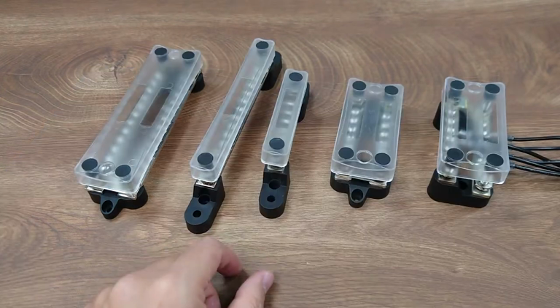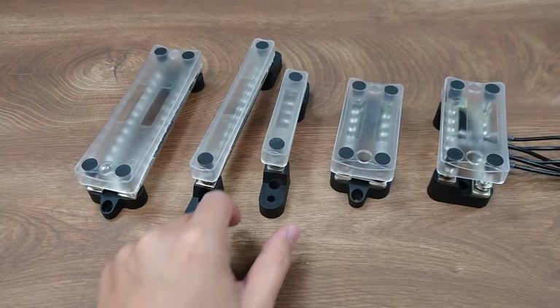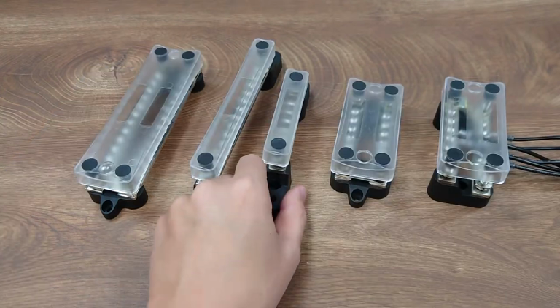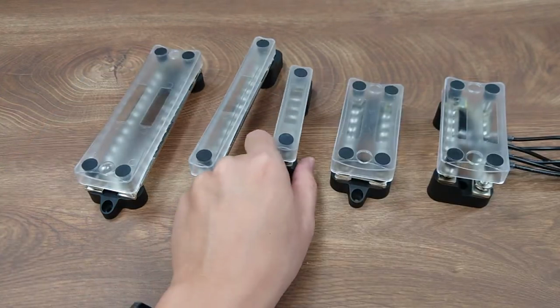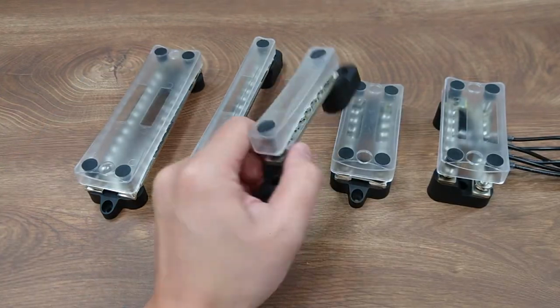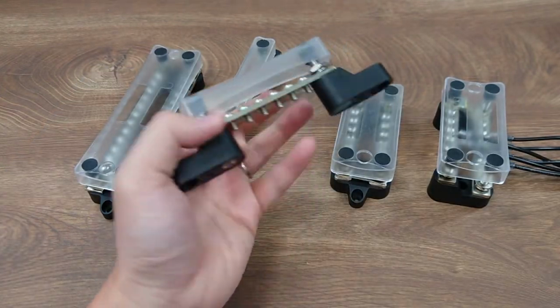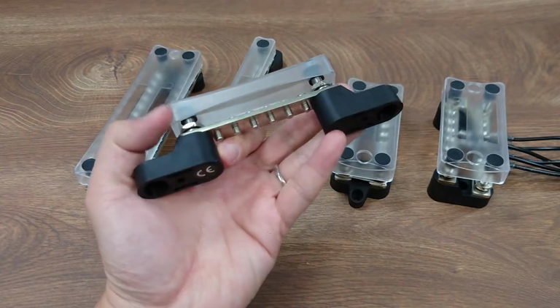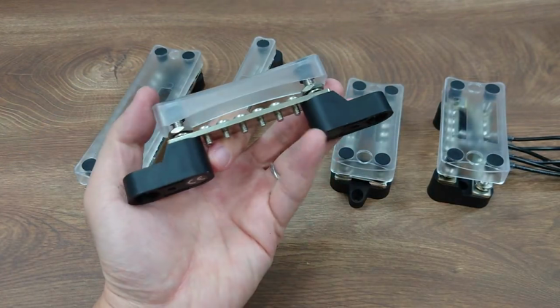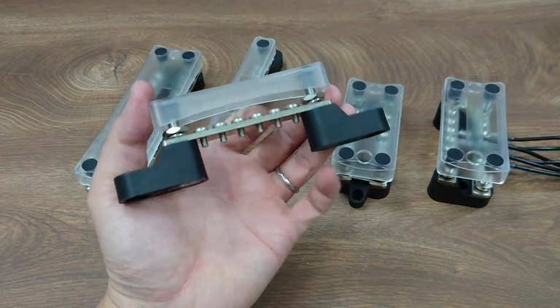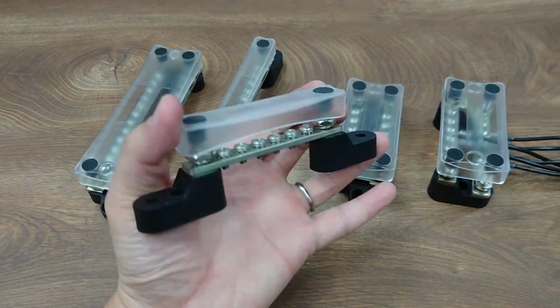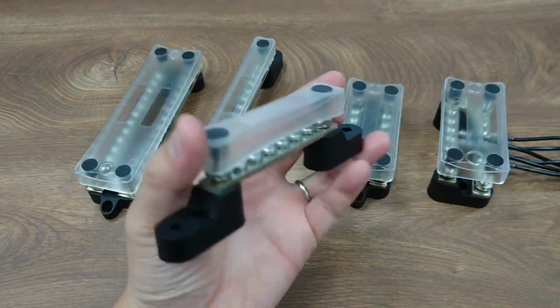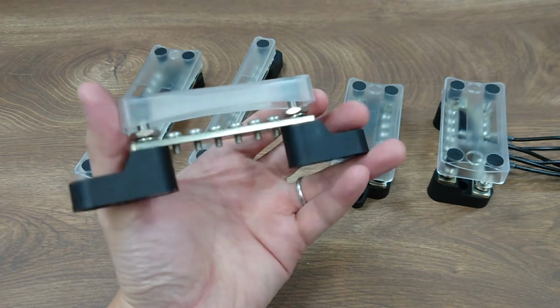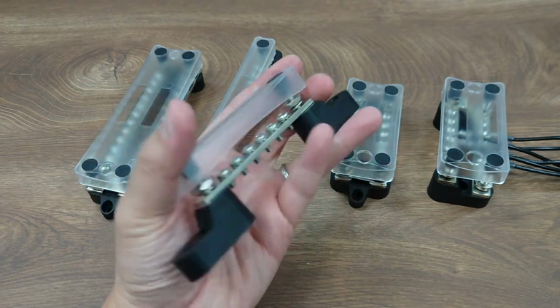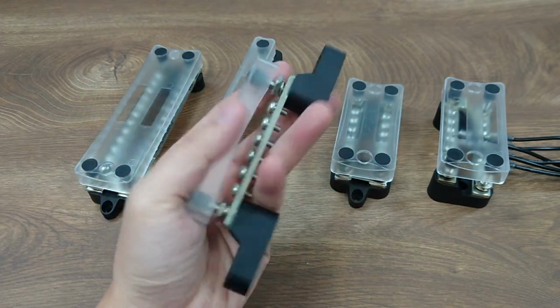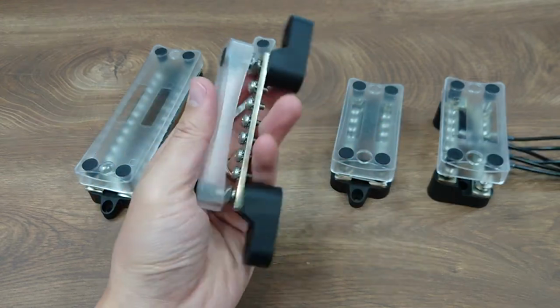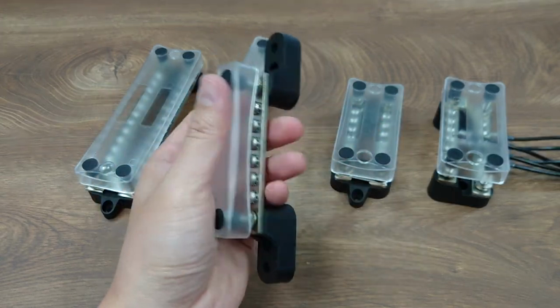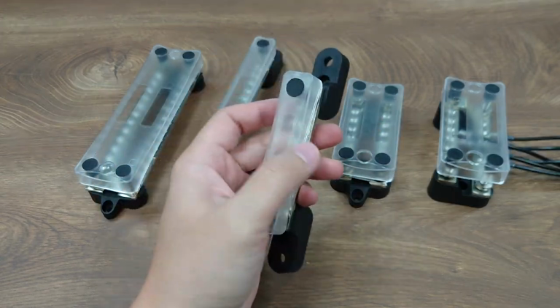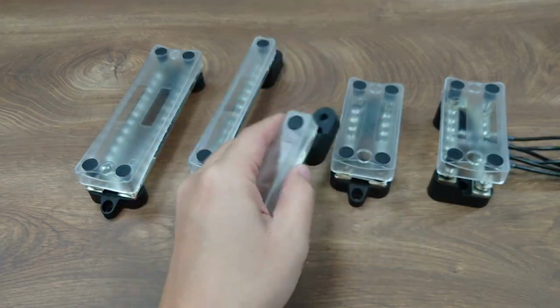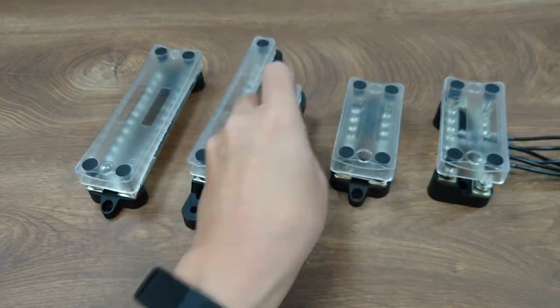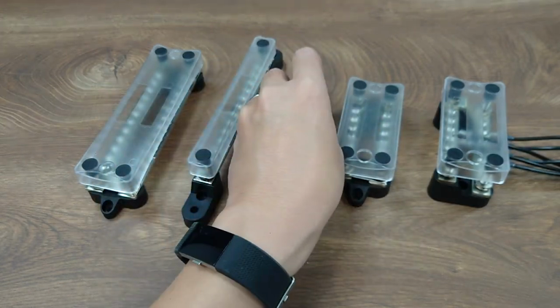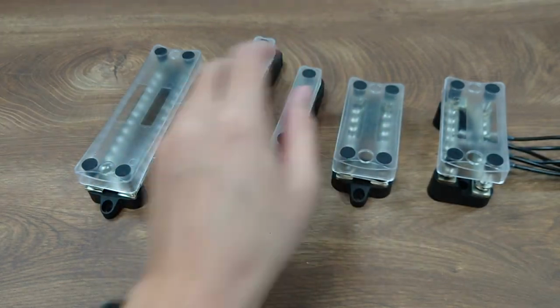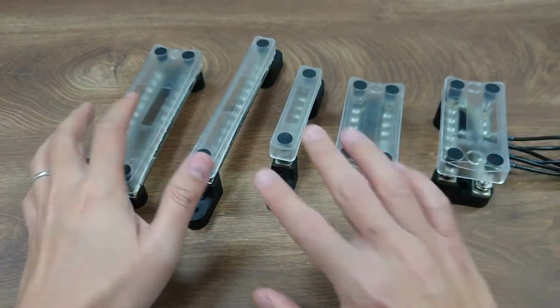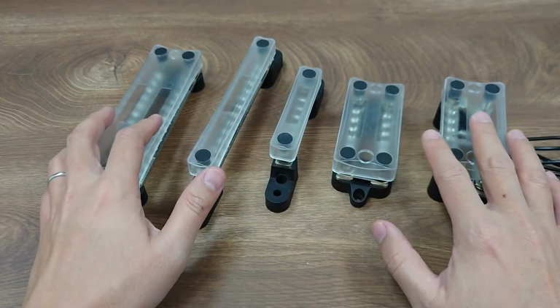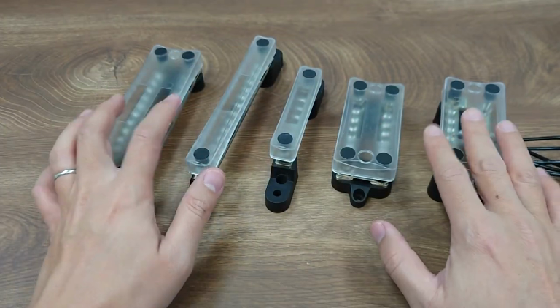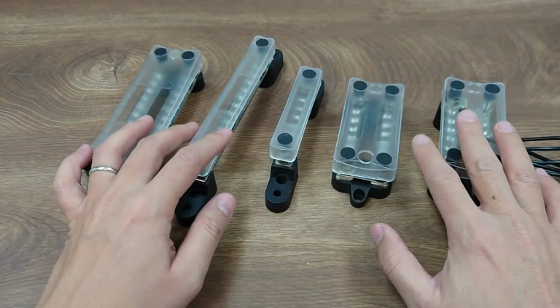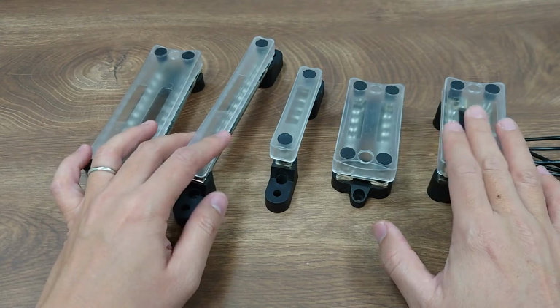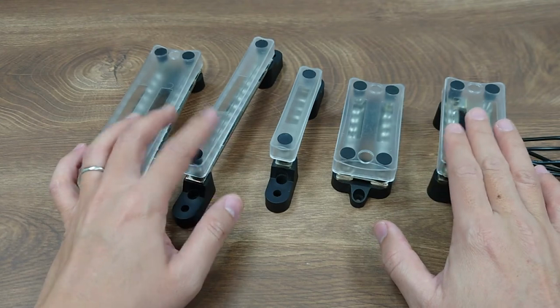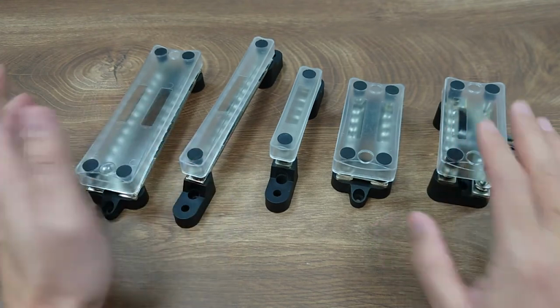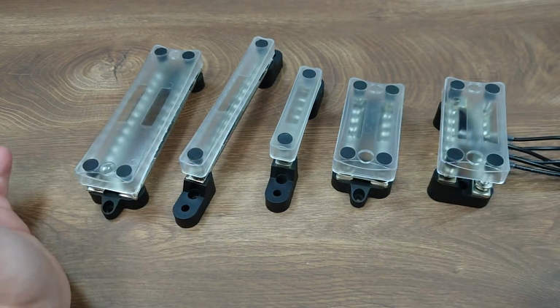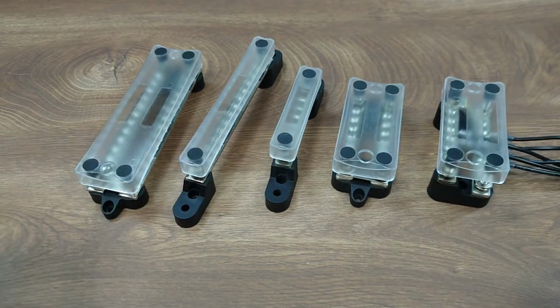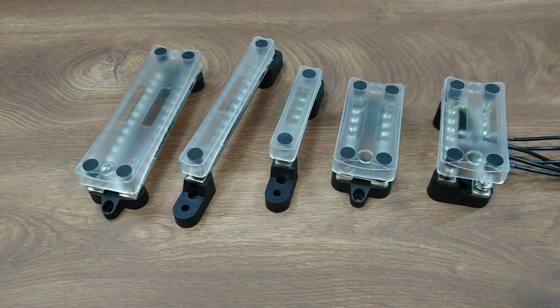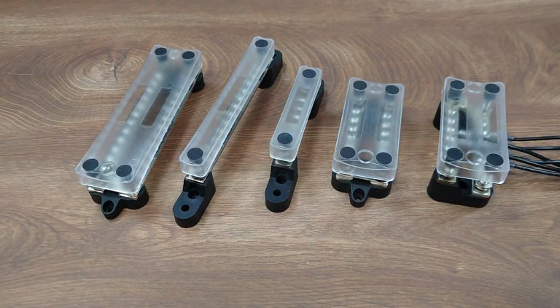That's it for the quick introduction of this series of bus bars. Please visit our website for more information on the whole series. Thank you for watching, and let me know if you have any further questions.